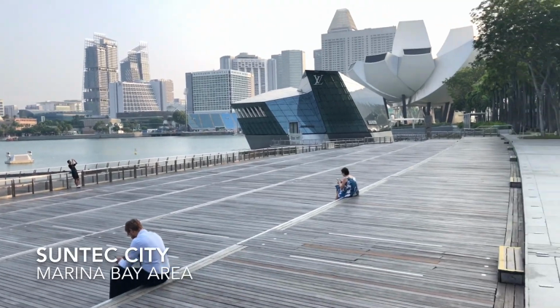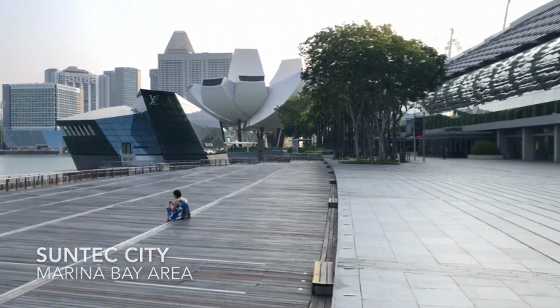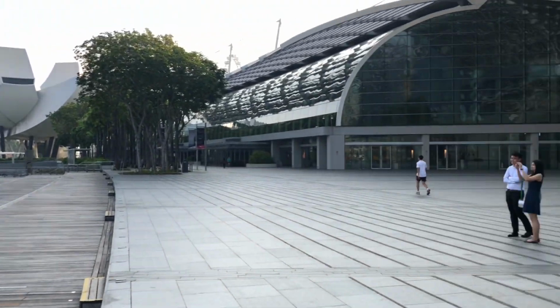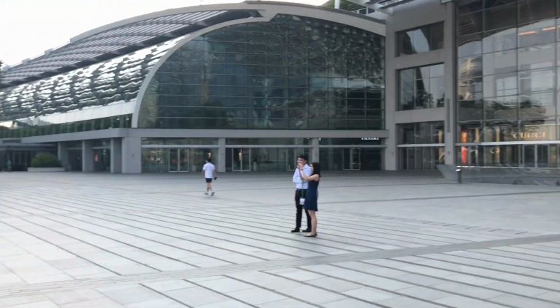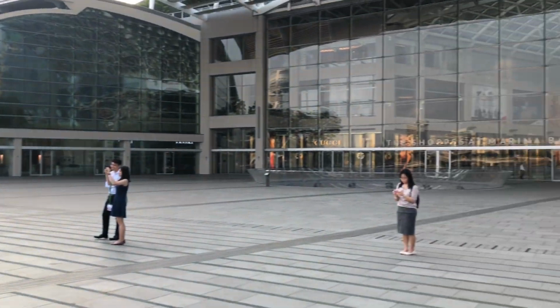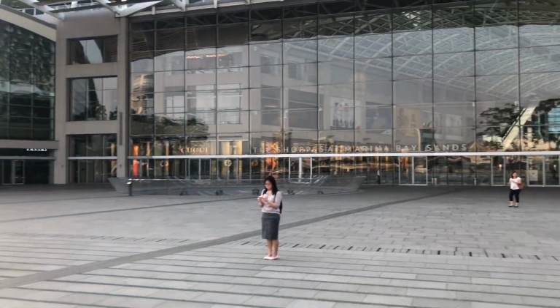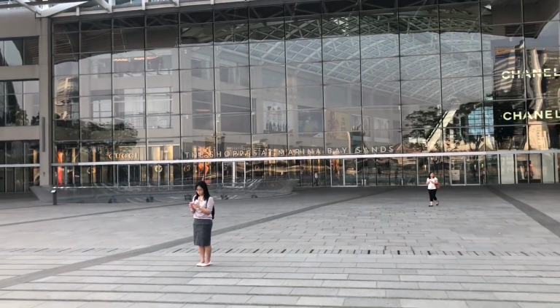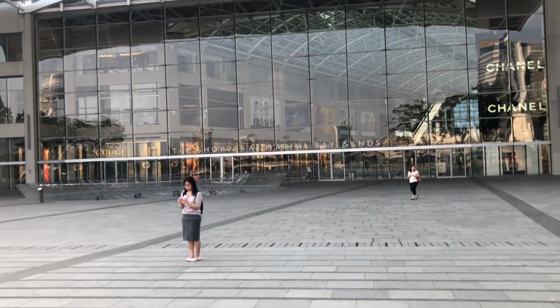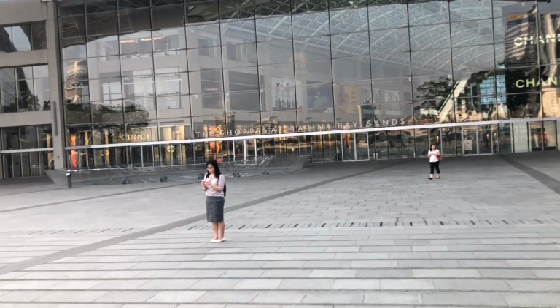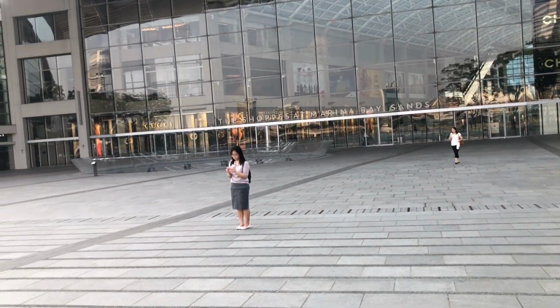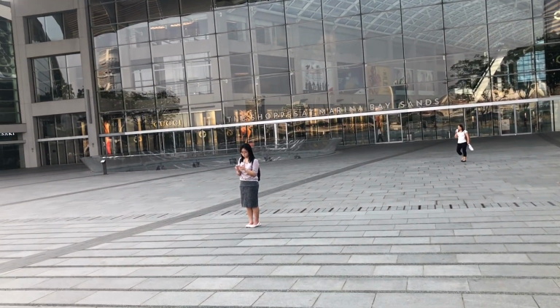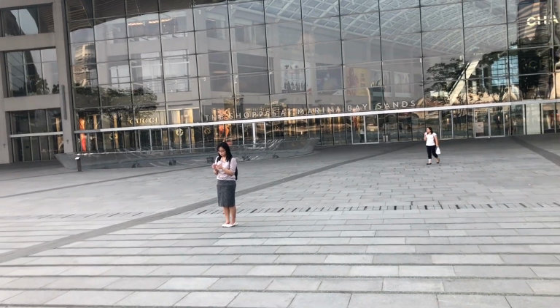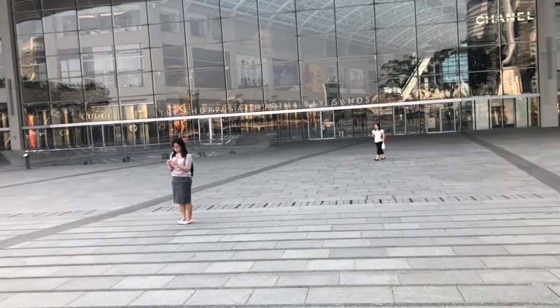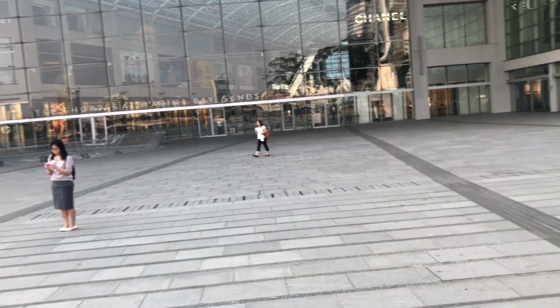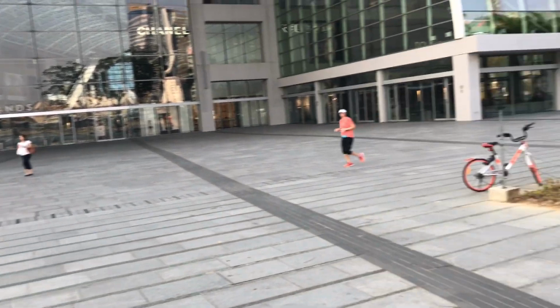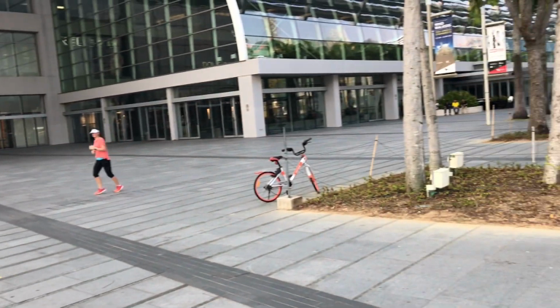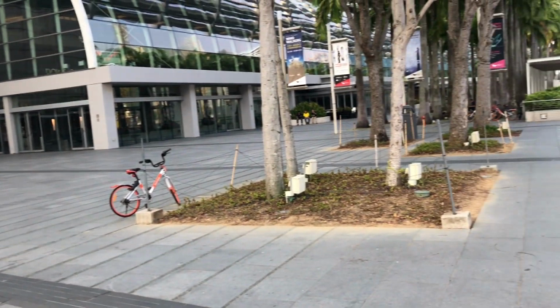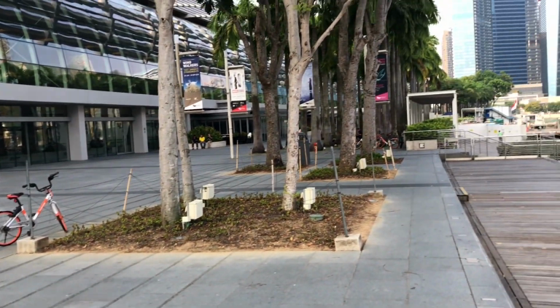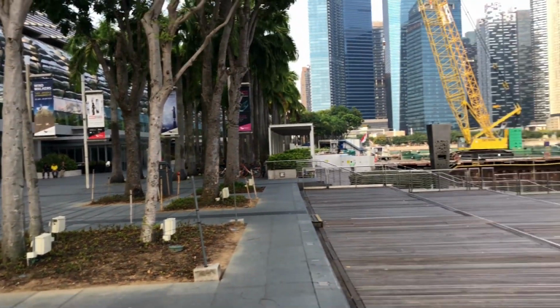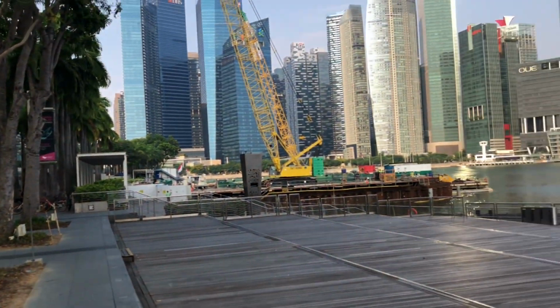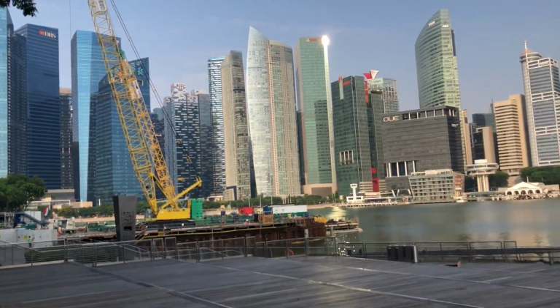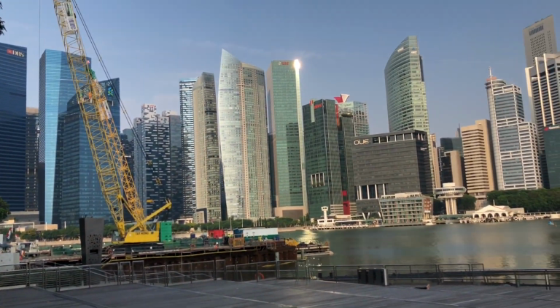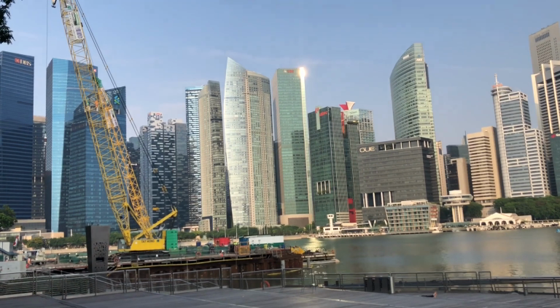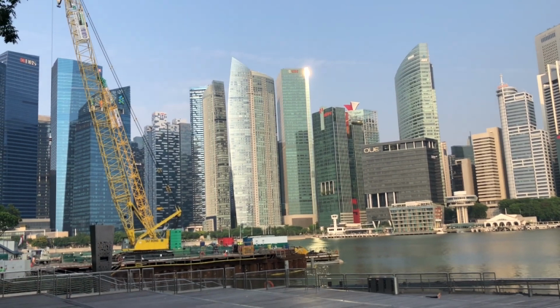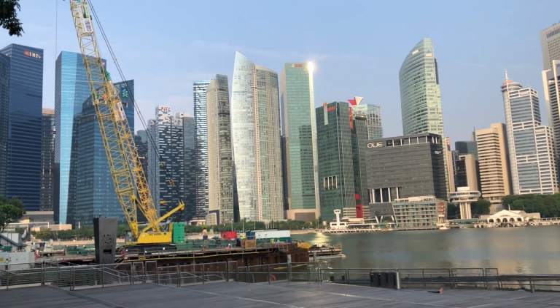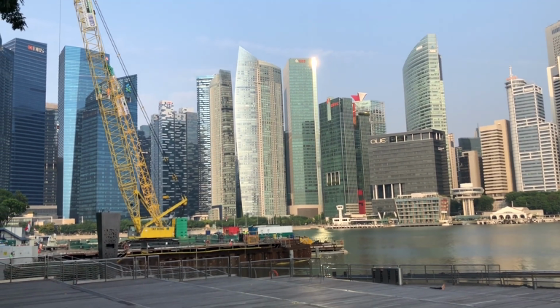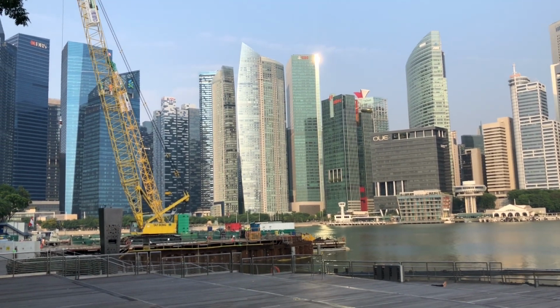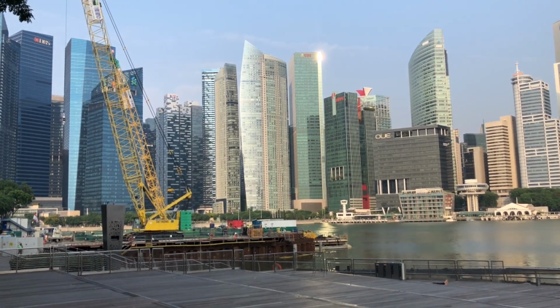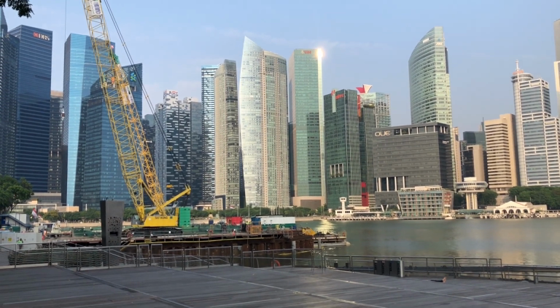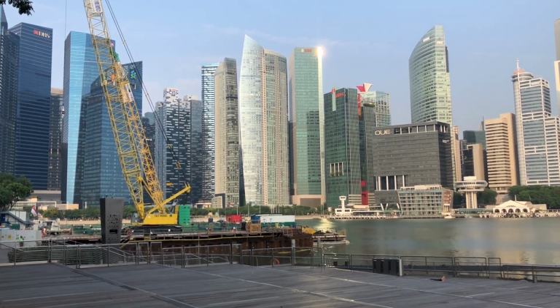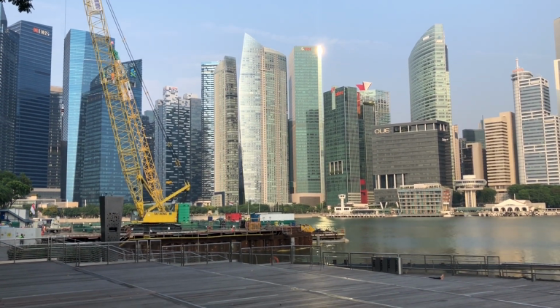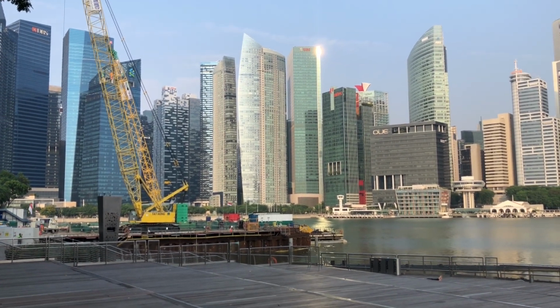And if you turn to the back it's the shops at Marina Bay Sands. Turning back for one panoramic round, back to the city of Singapore — central business district. Ciao!